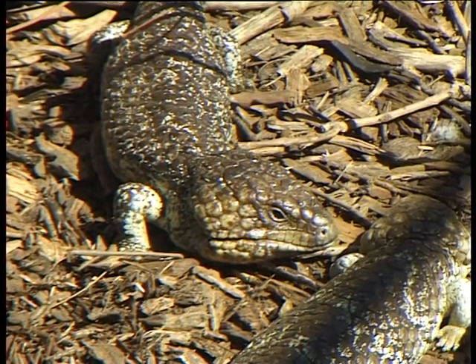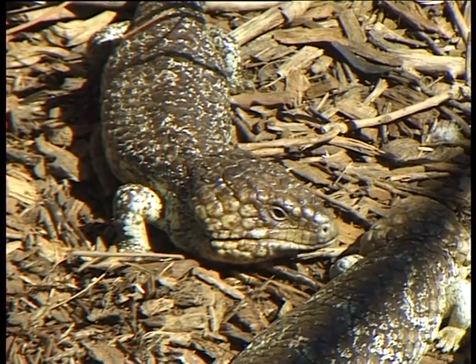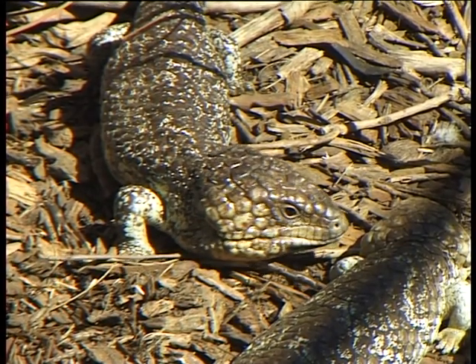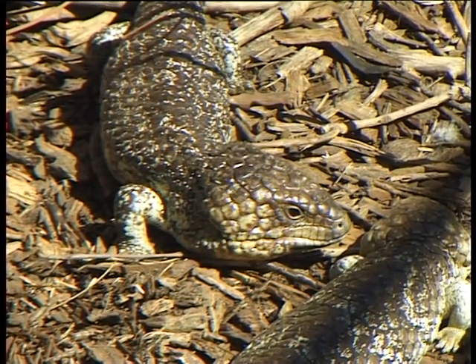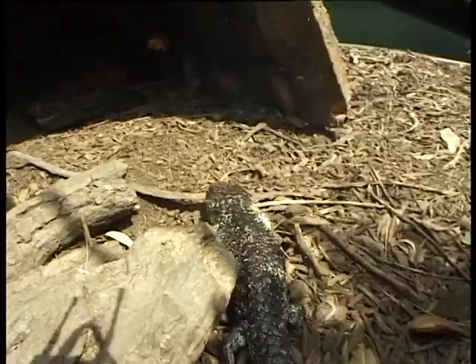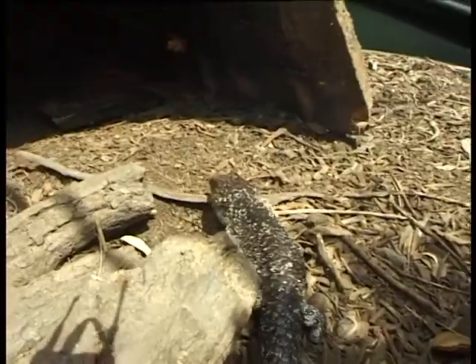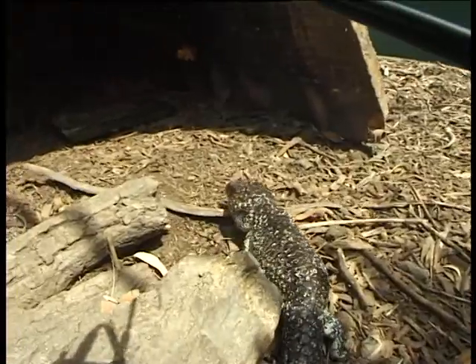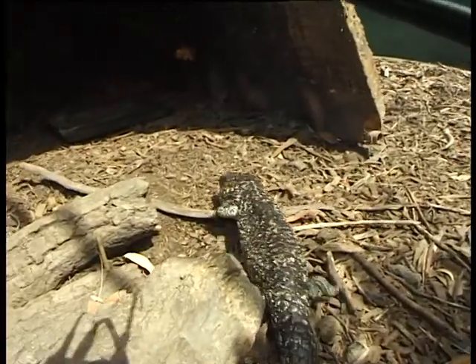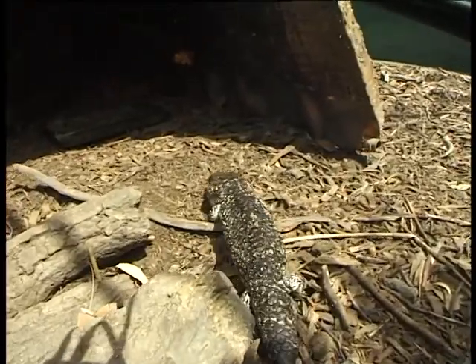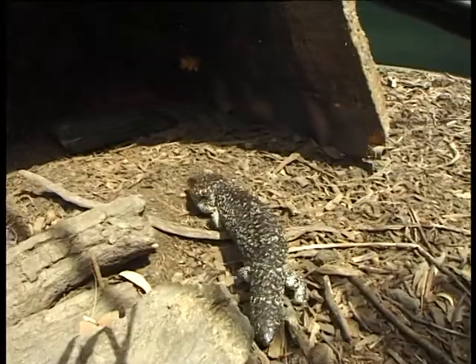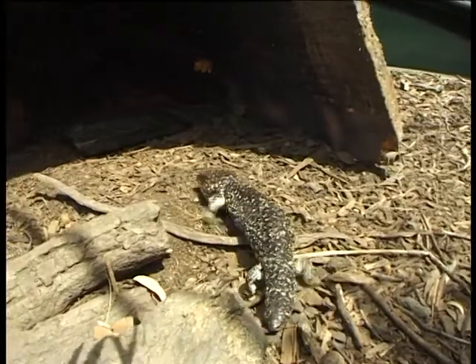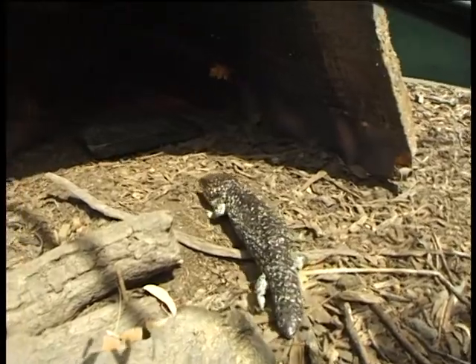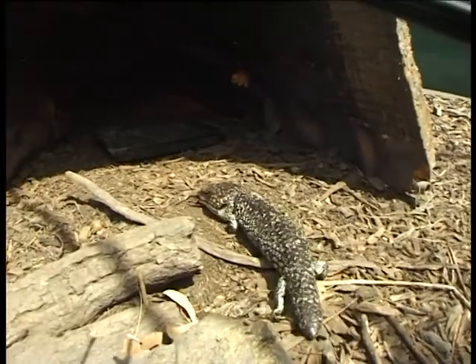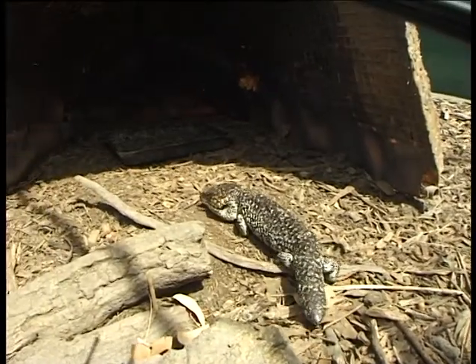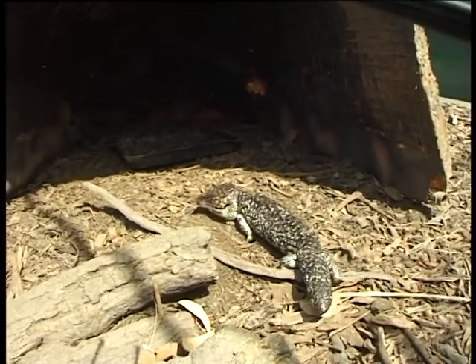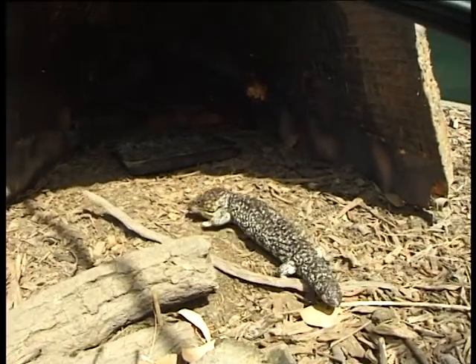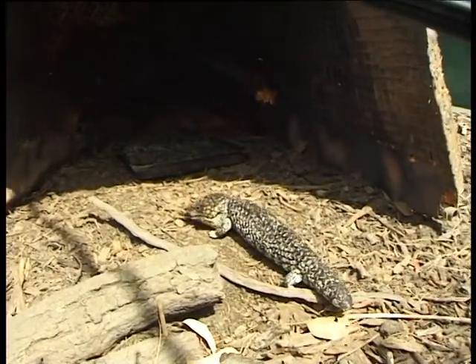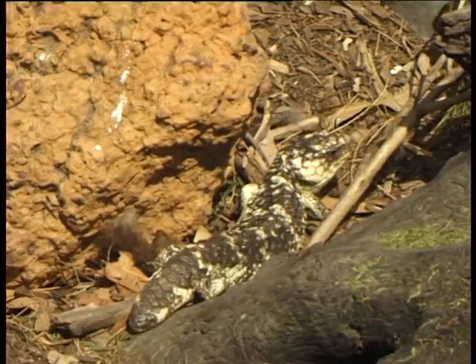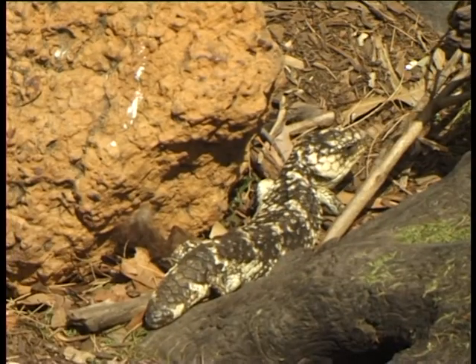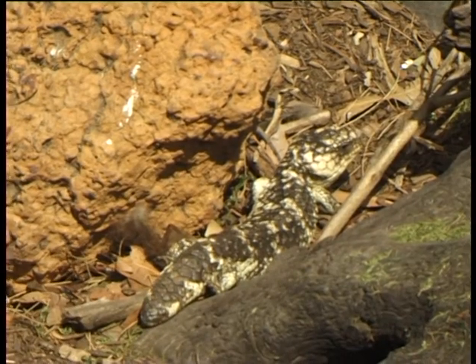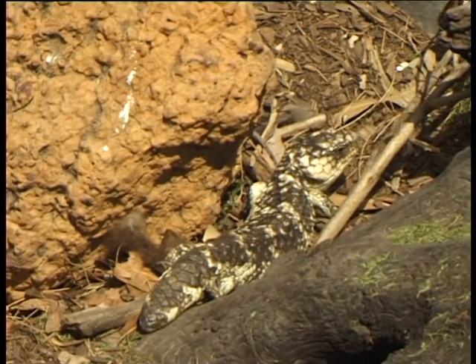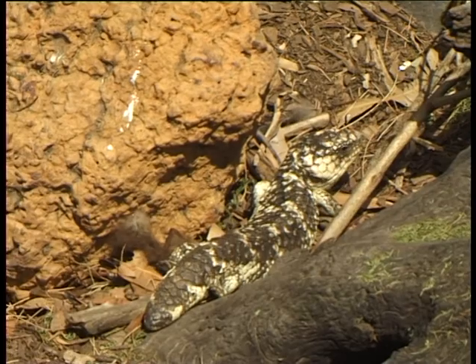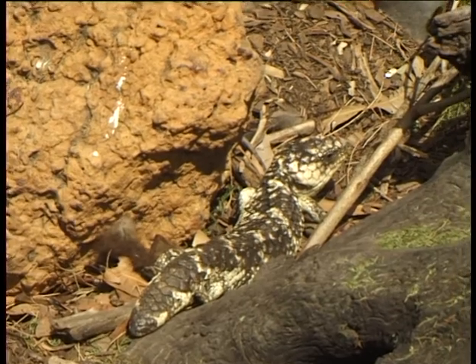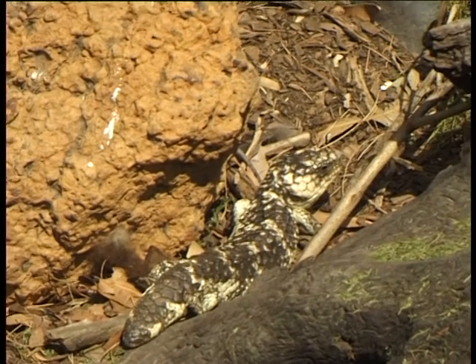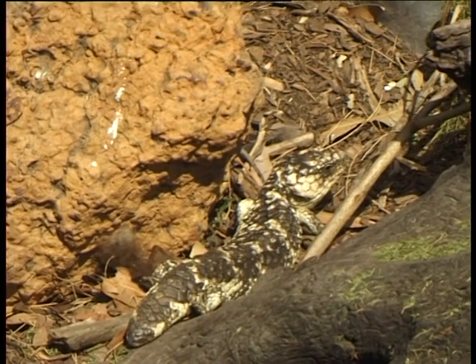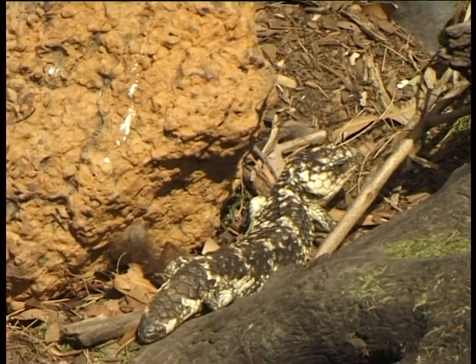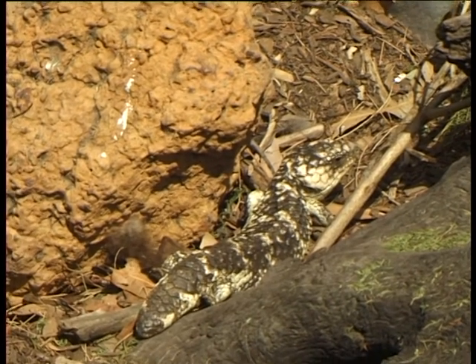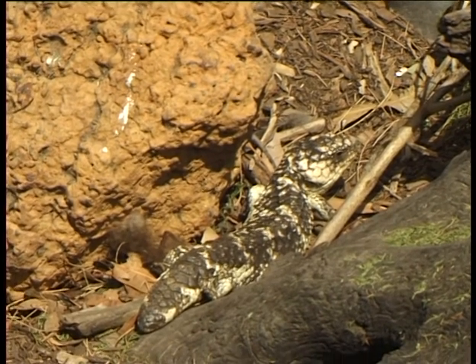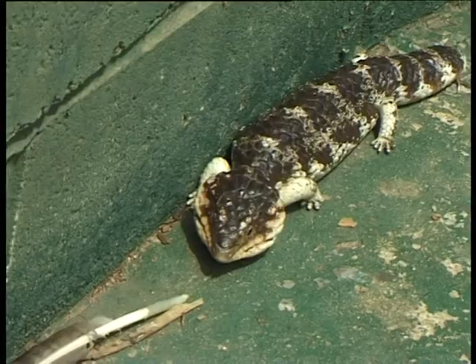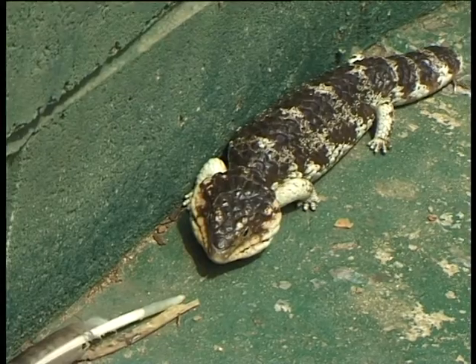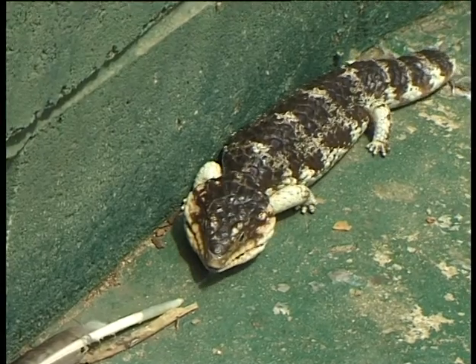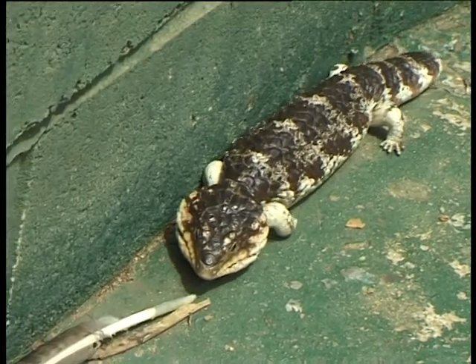She doesn't lay an egg — she gives birth to a baby lizard that looks almost identical to her, except that obviously it's a lot smaller. The adults weigh between 600 and 700 grams and the babies are normally about 100 grams.